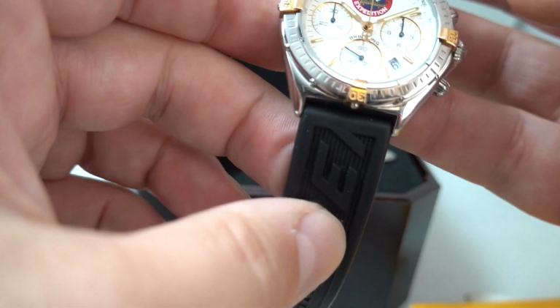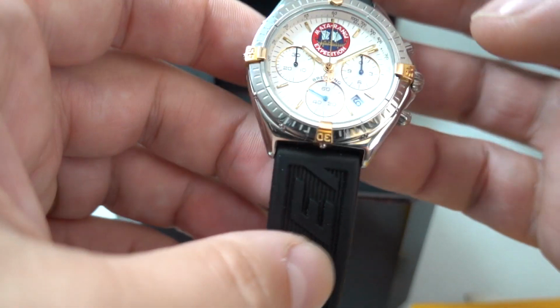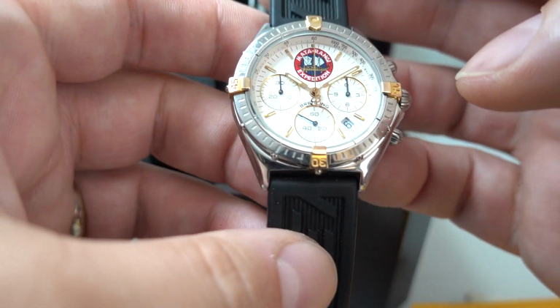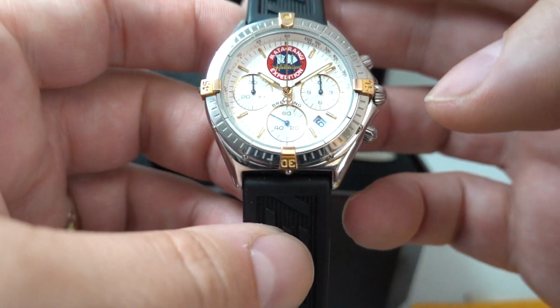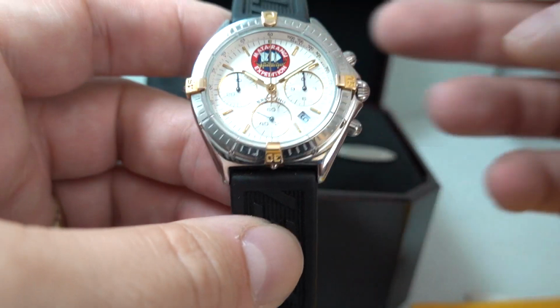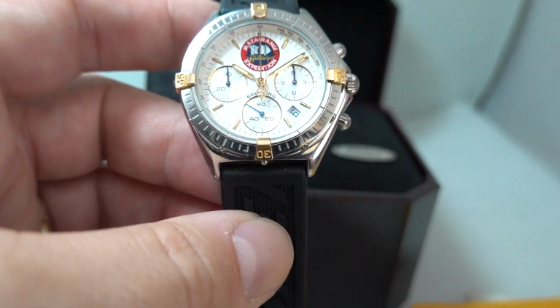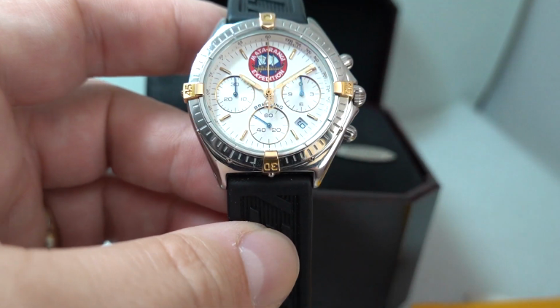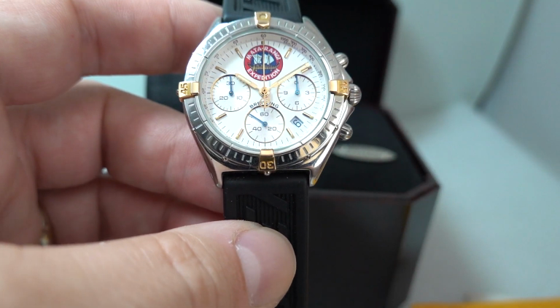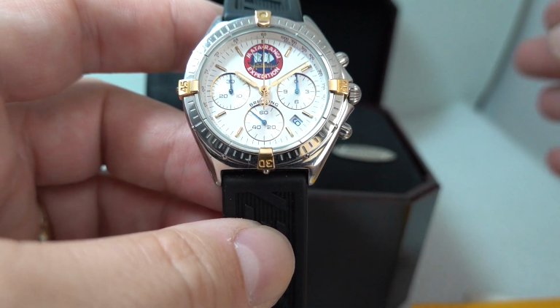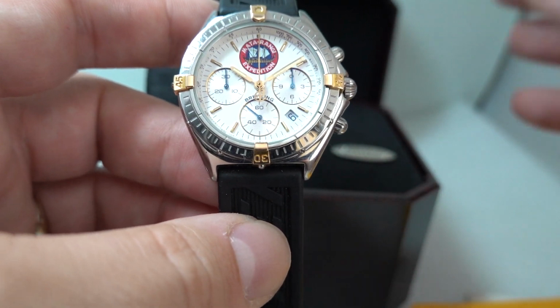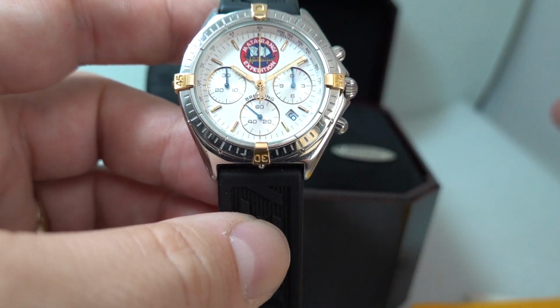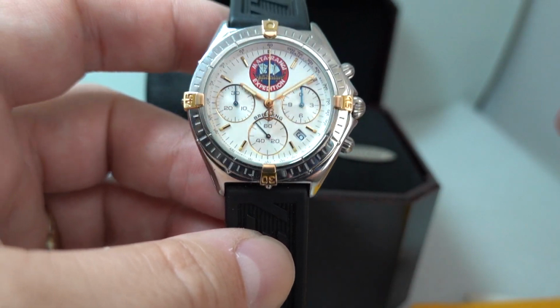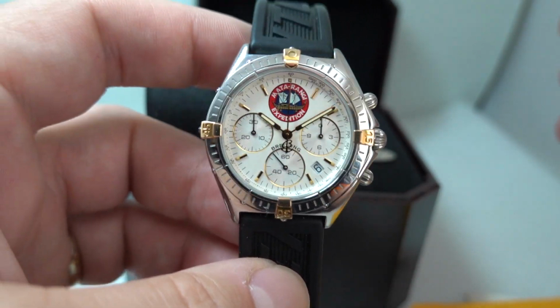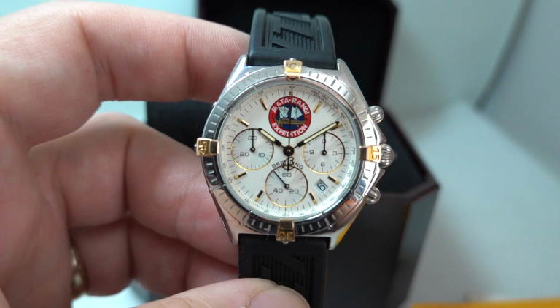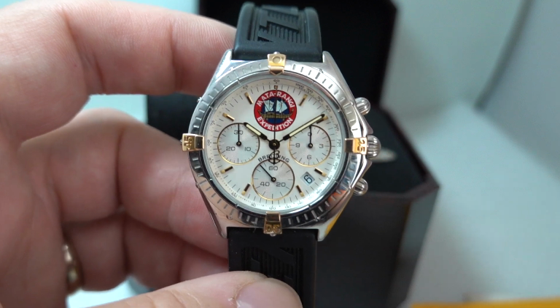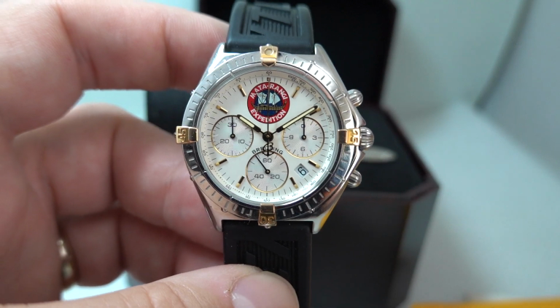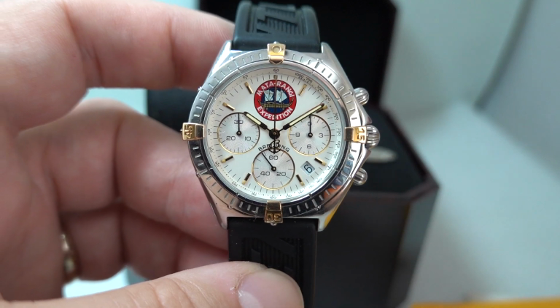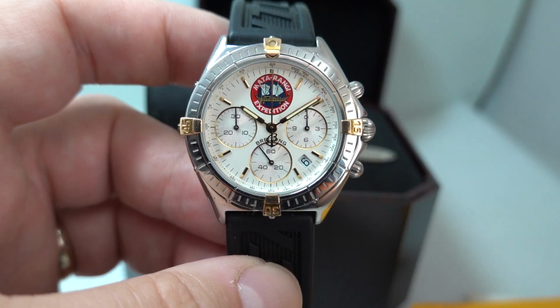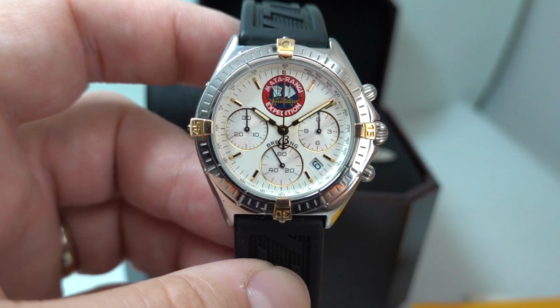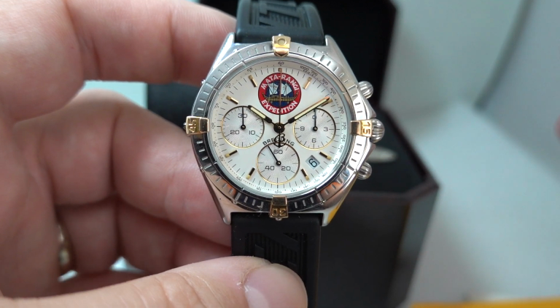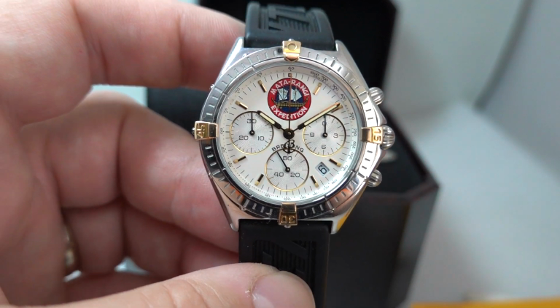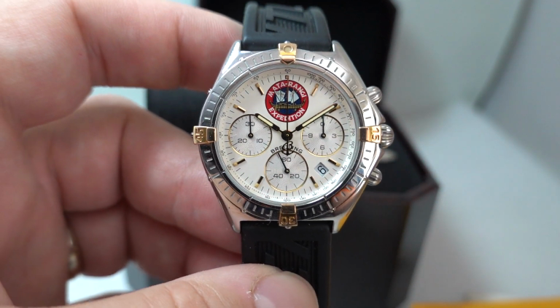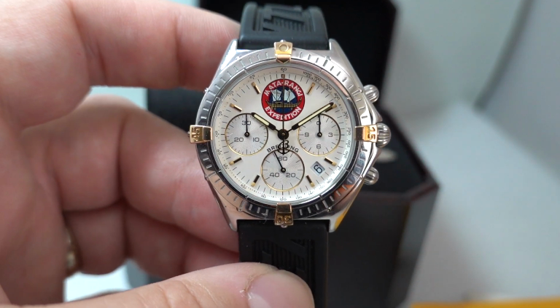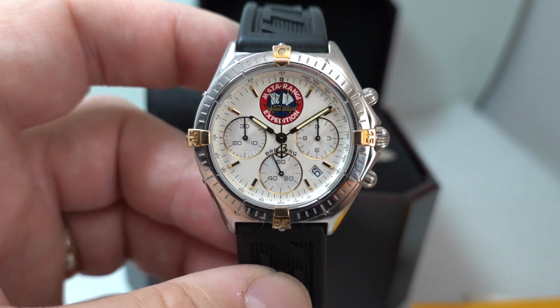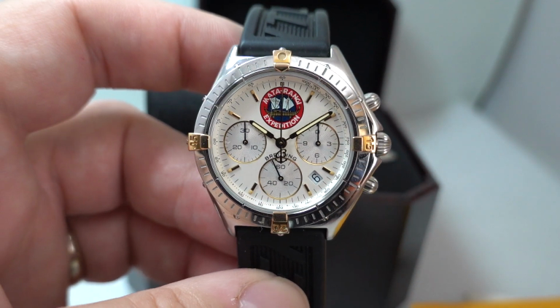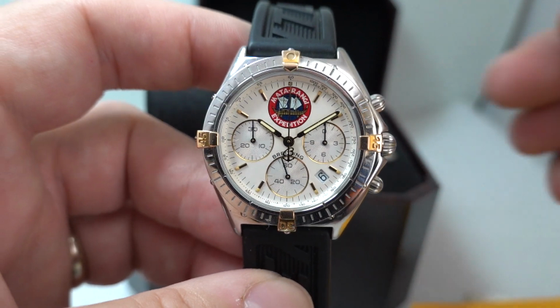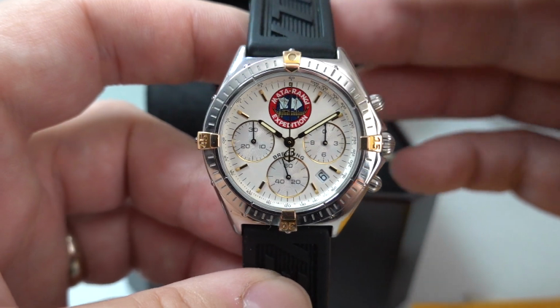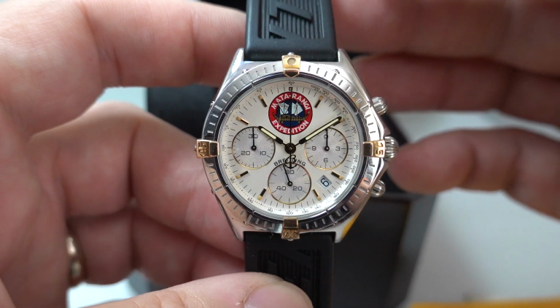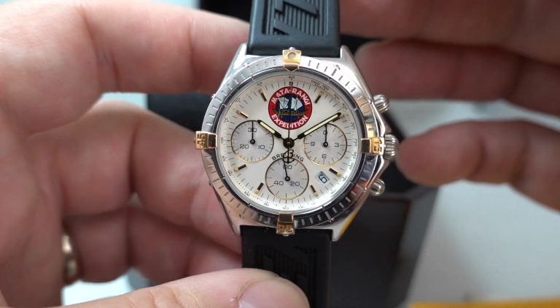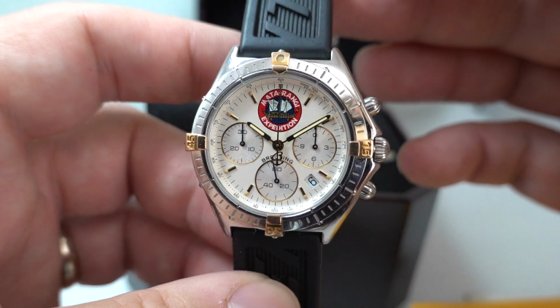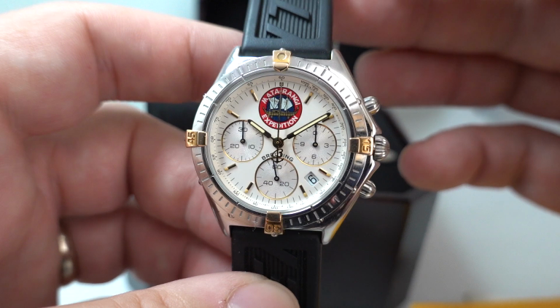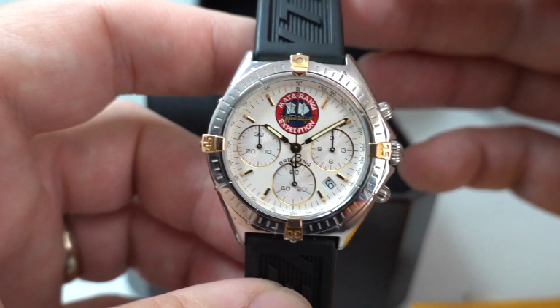So if you like the idea of a Breitling but they're just too big and bulky — perhaps like me you're used to vintage watches — this could be an excellent alternative.